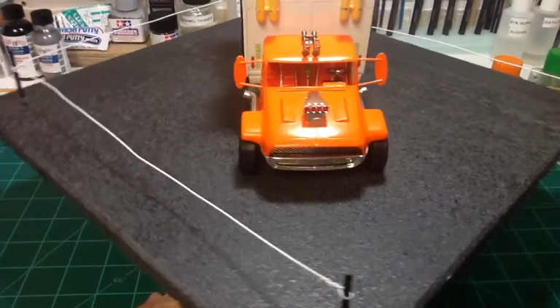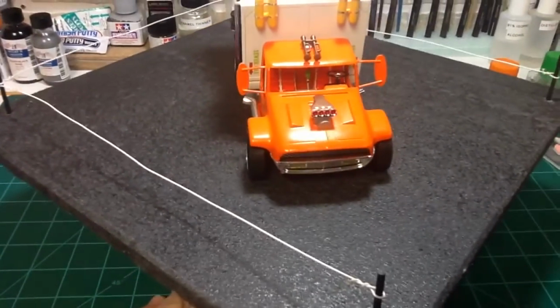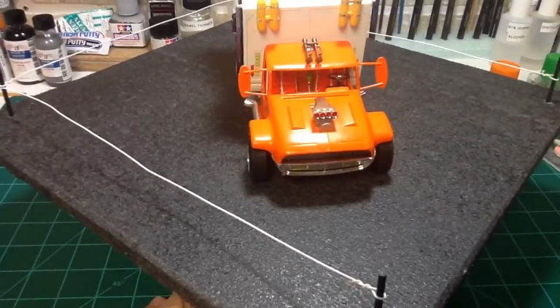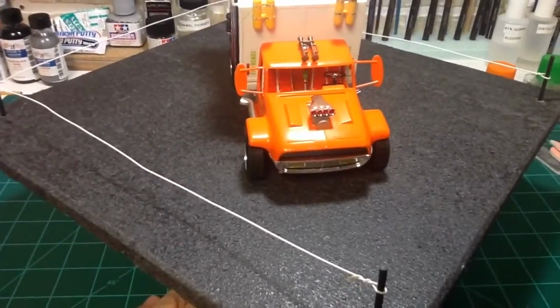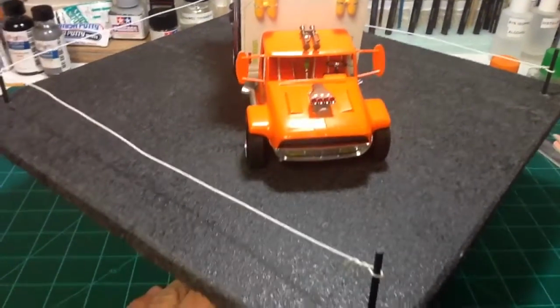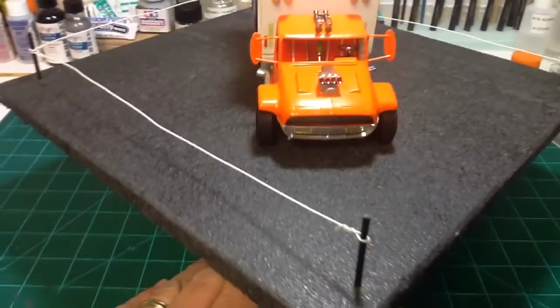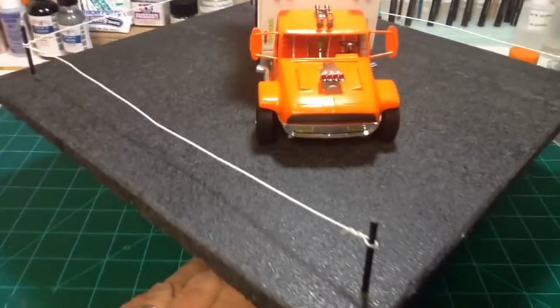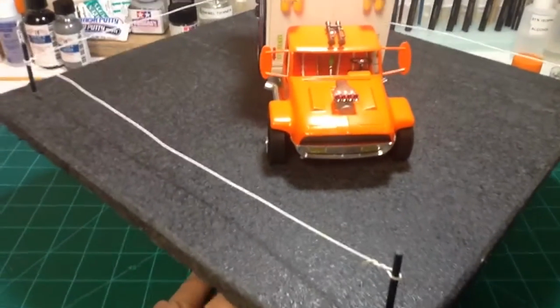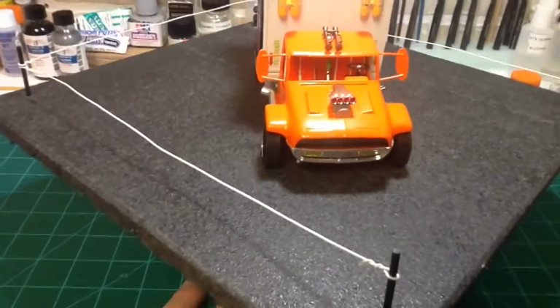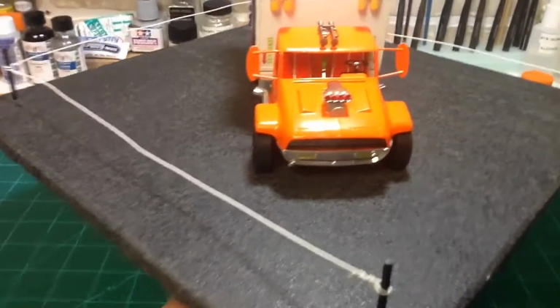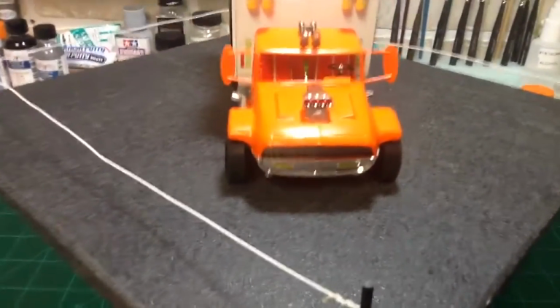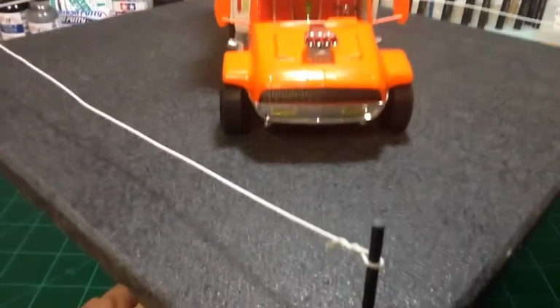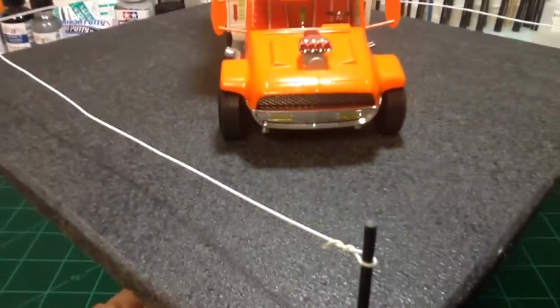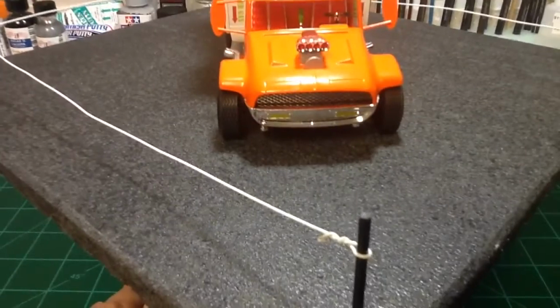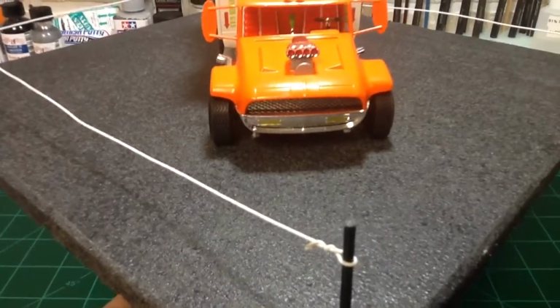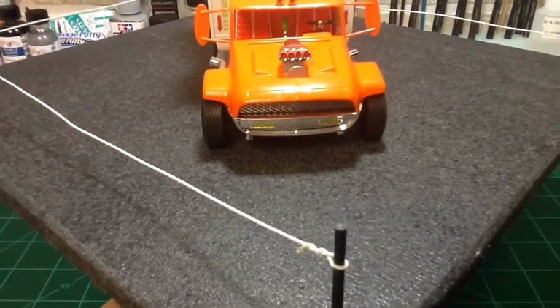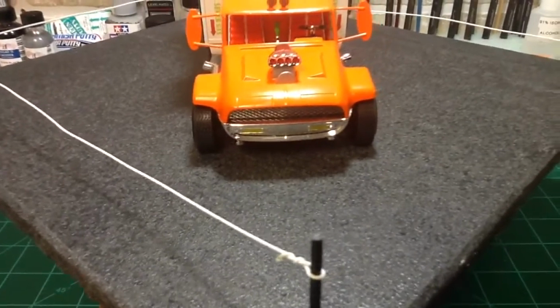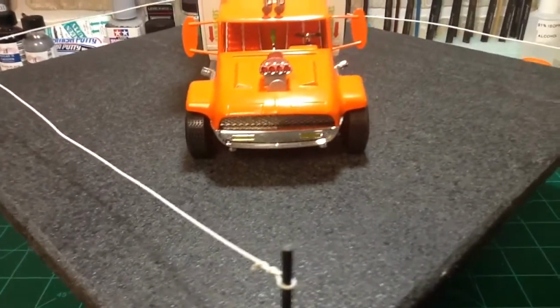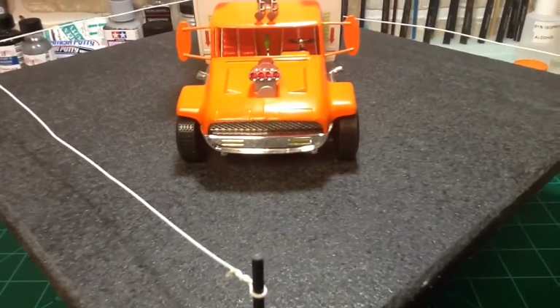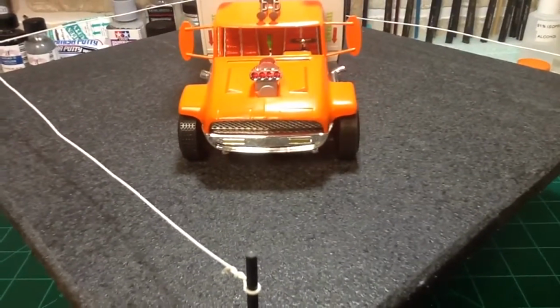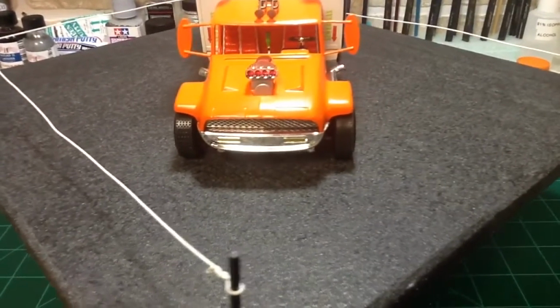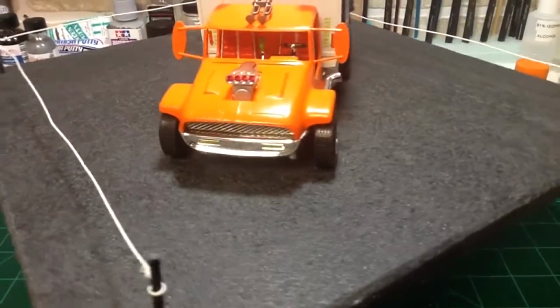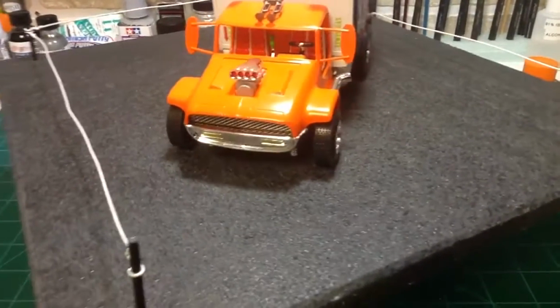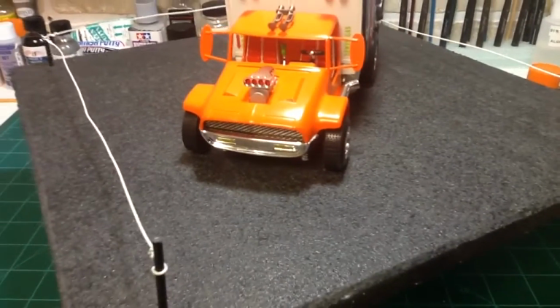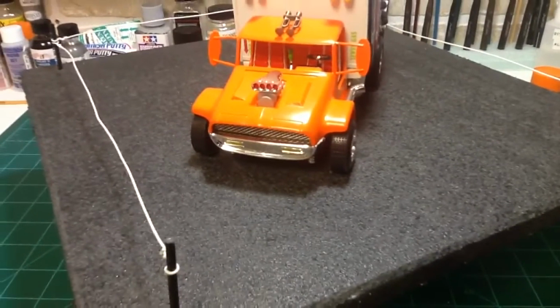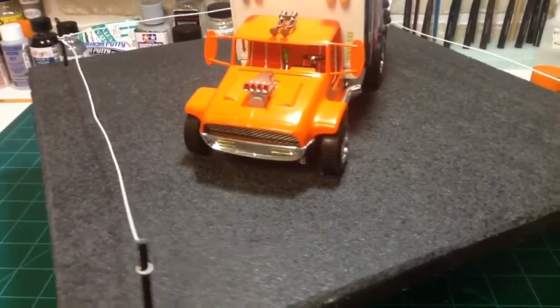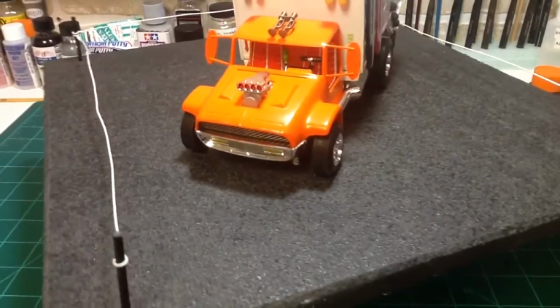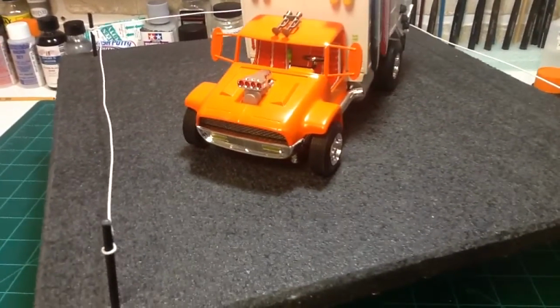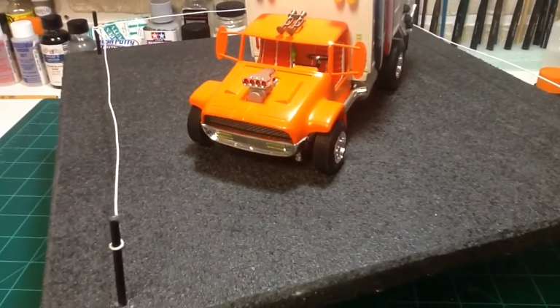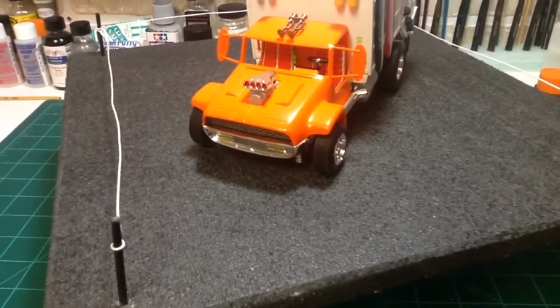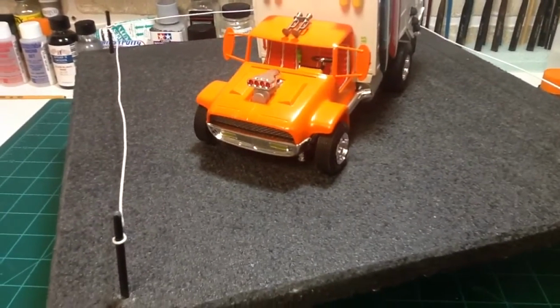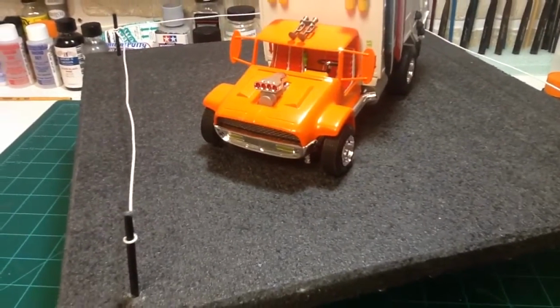Gave the grill a black wash with Tamiya smoke and added the turn signals with Testors amber.